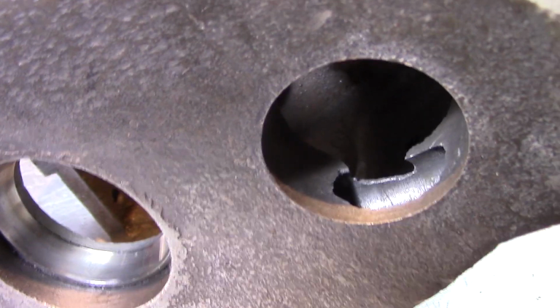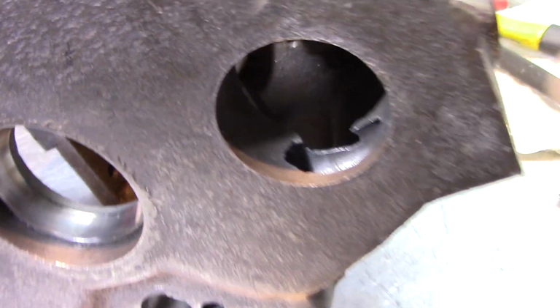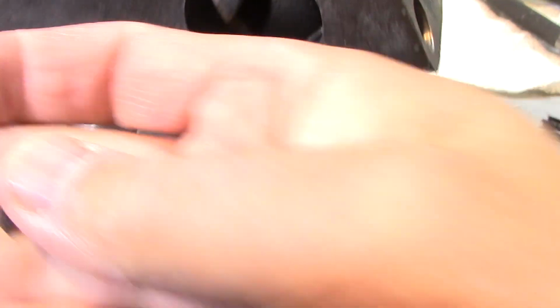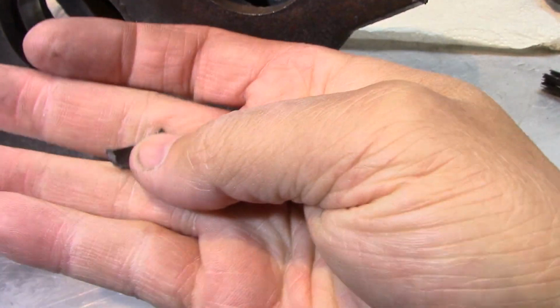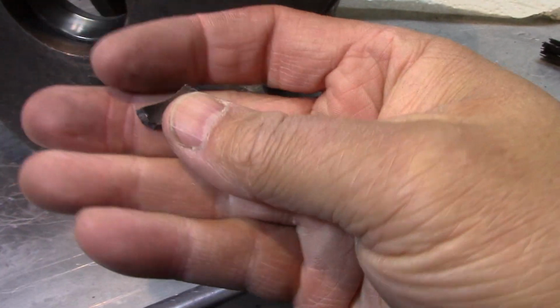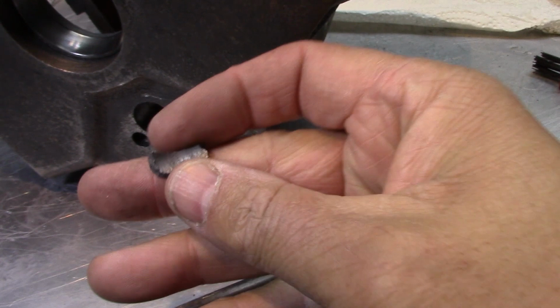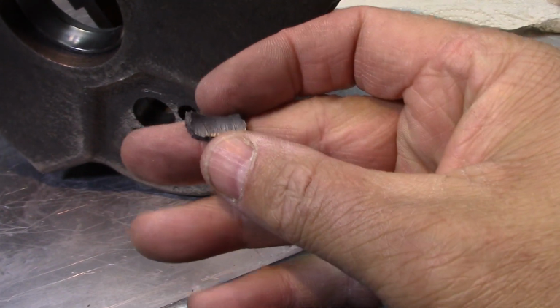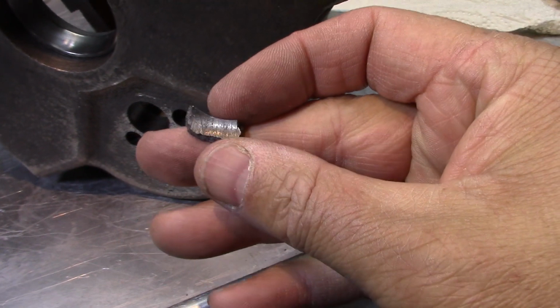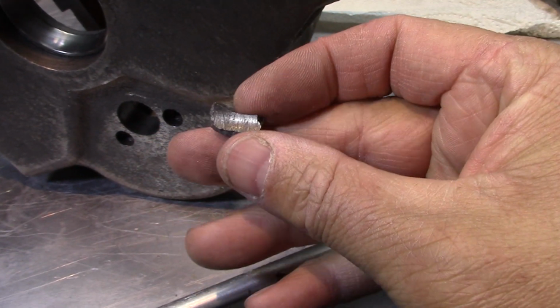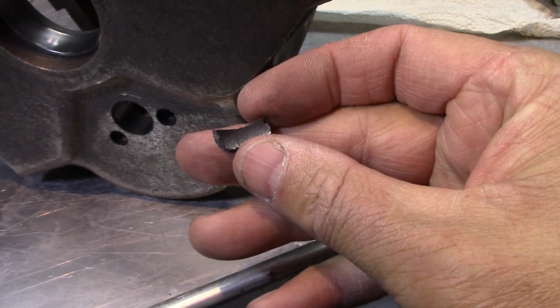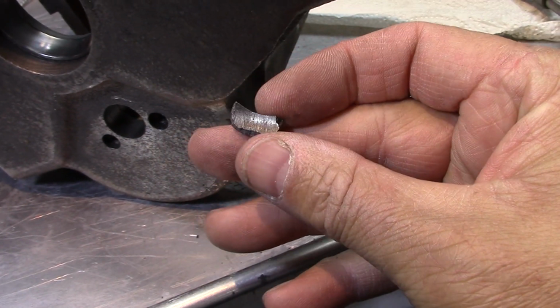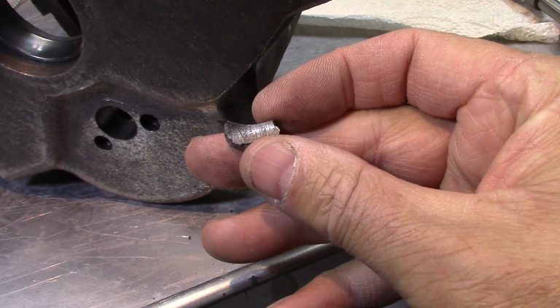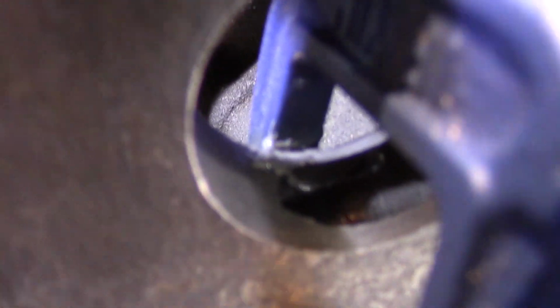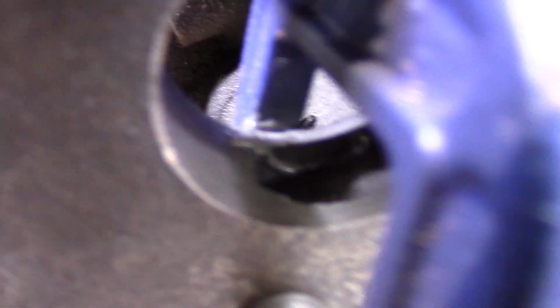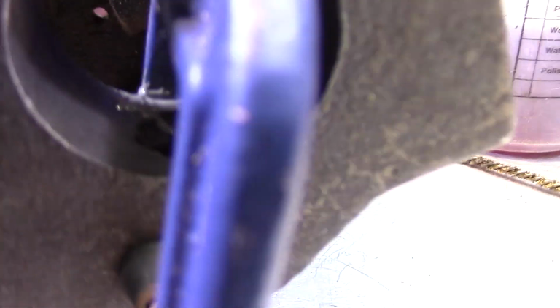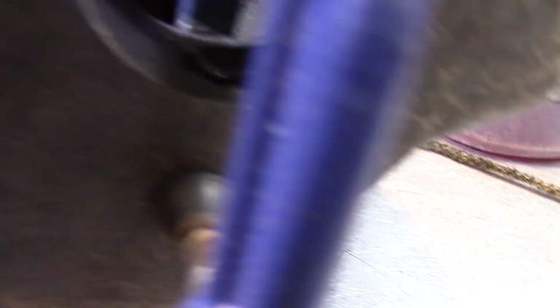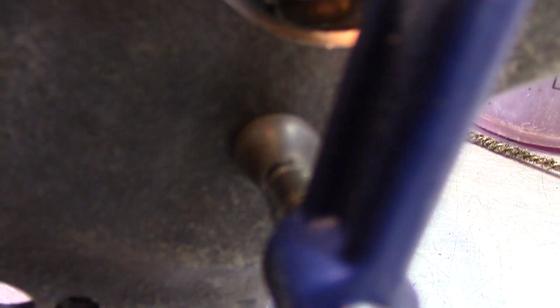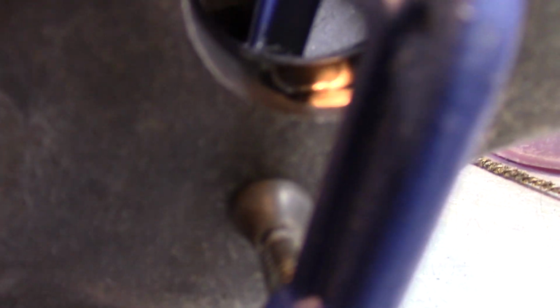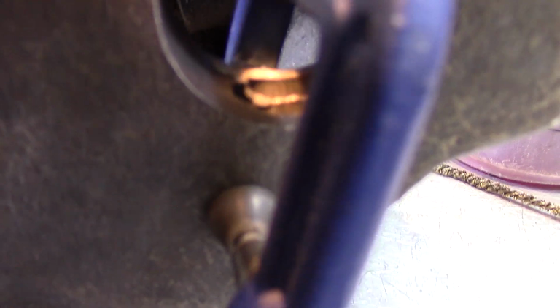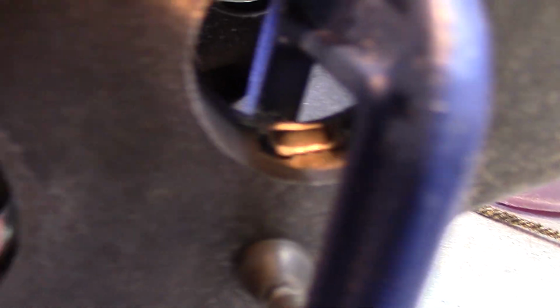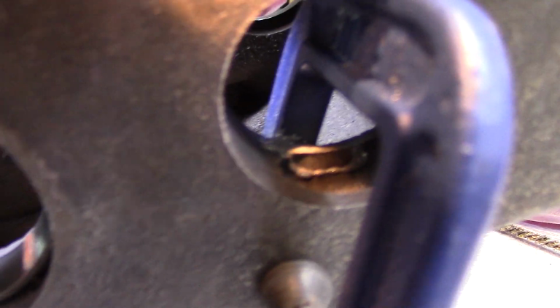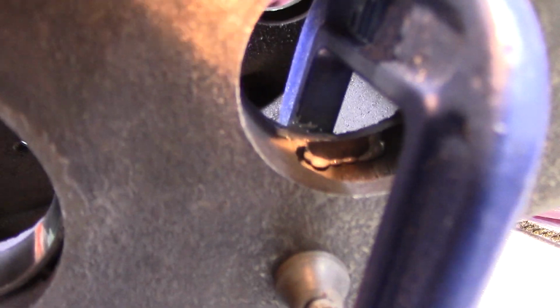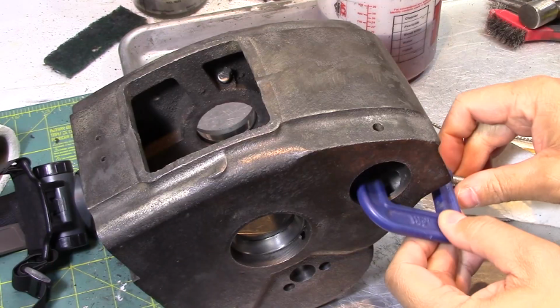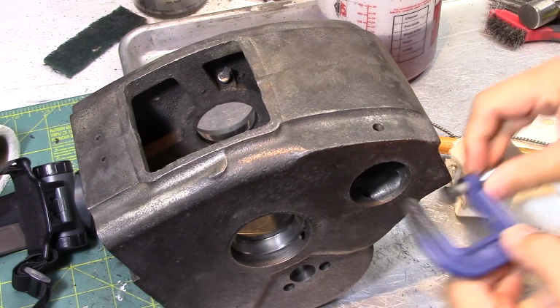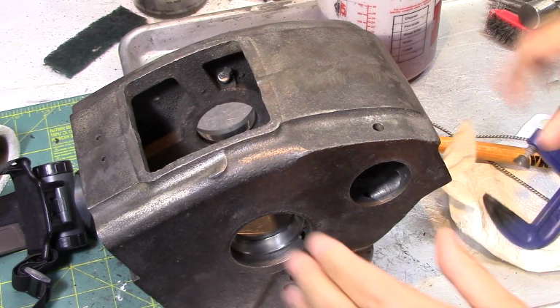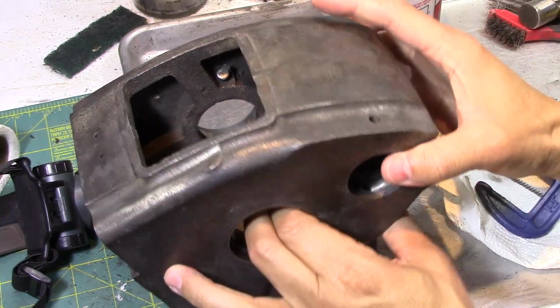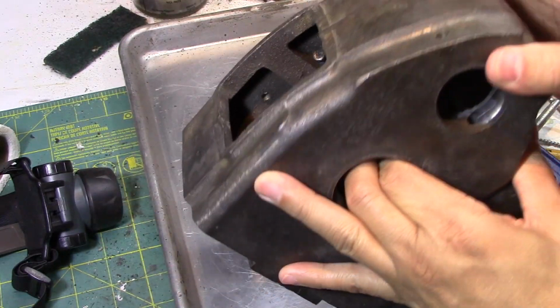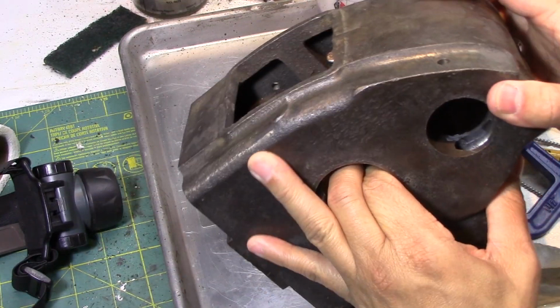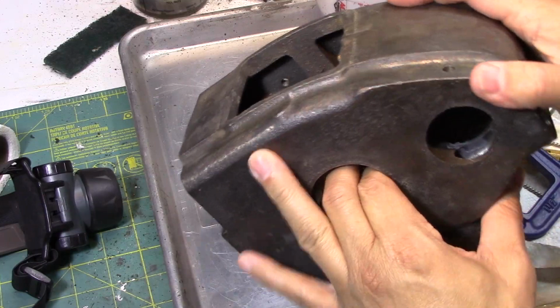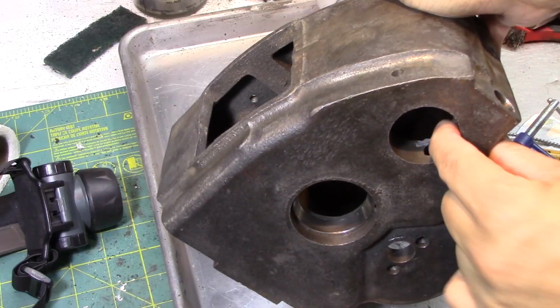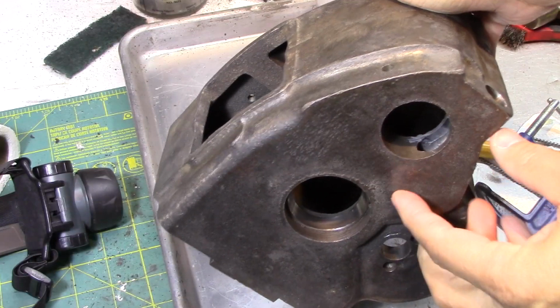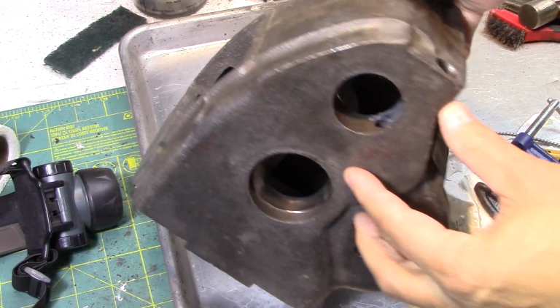This is a casualty of when I tried to get those two overarm clamps out, so I decide to JB weld it back in. It's not a load-bearing part, but I want to get it in there to make it look right.